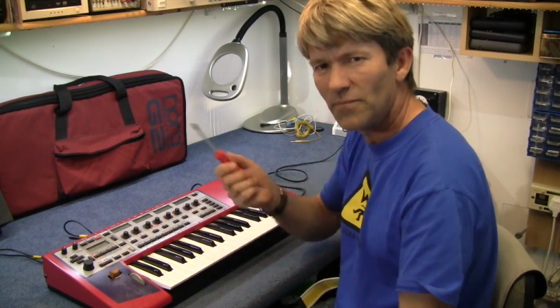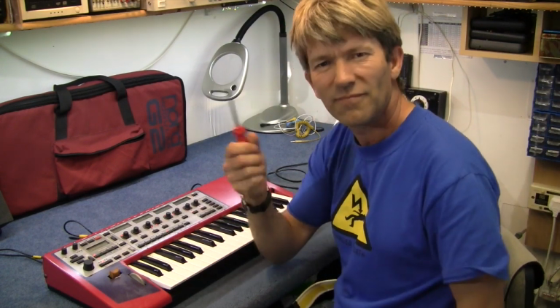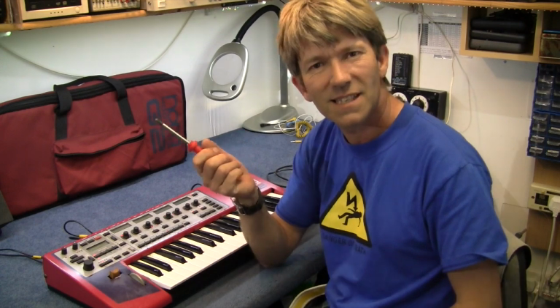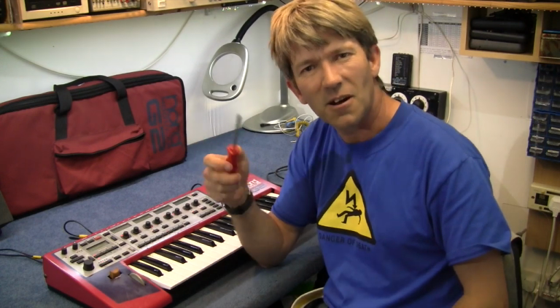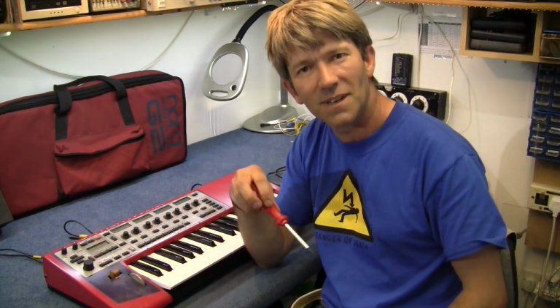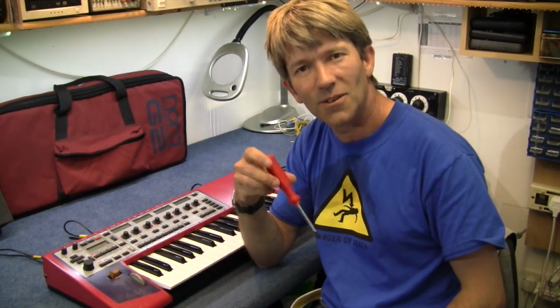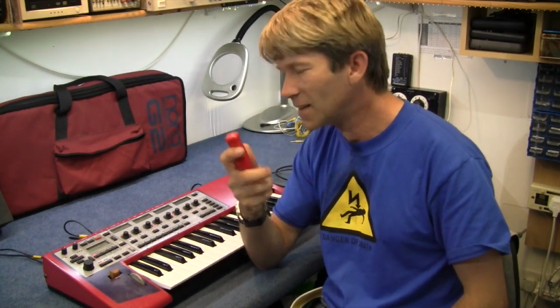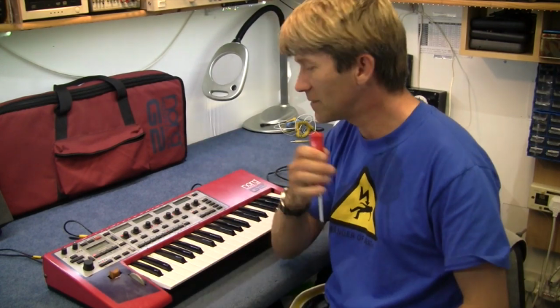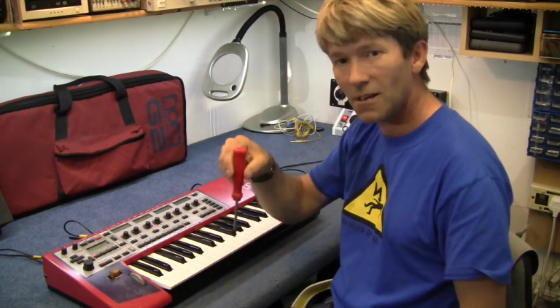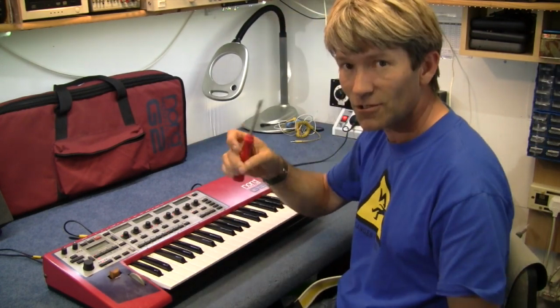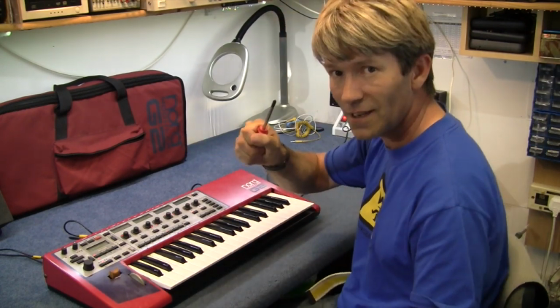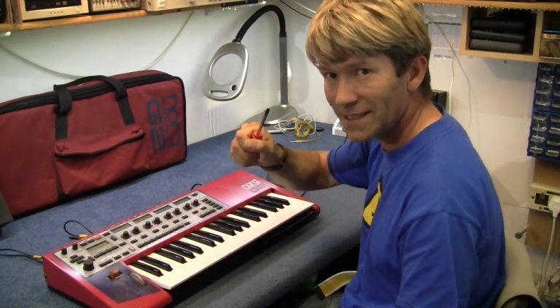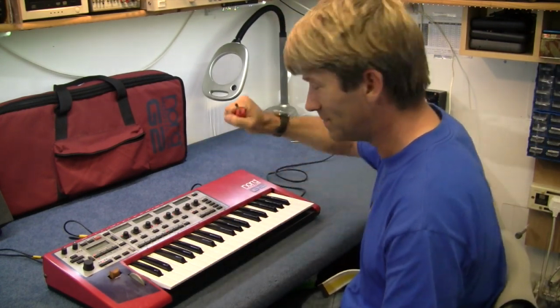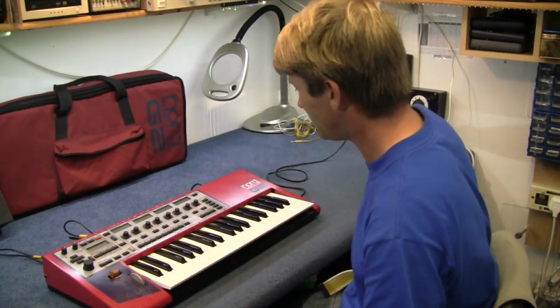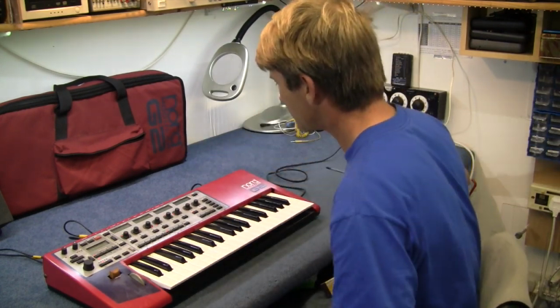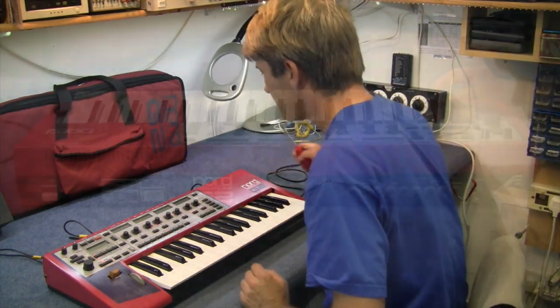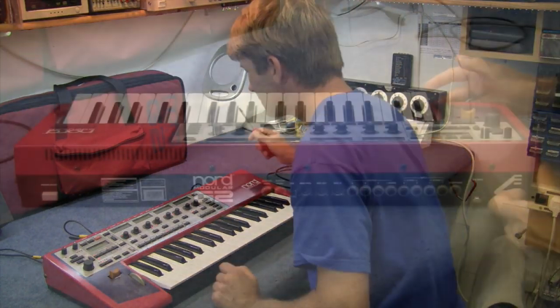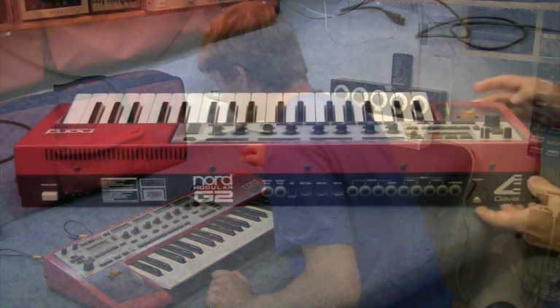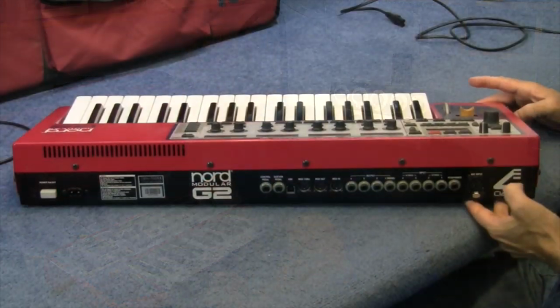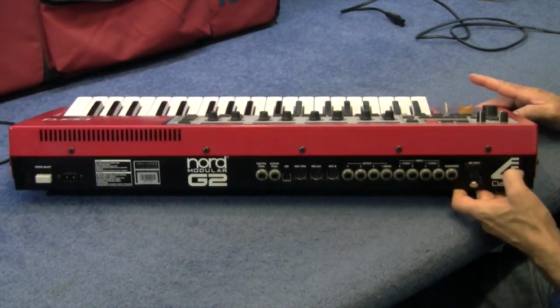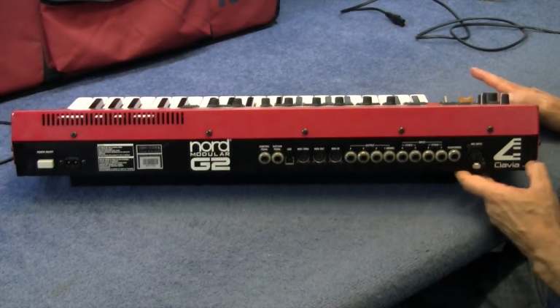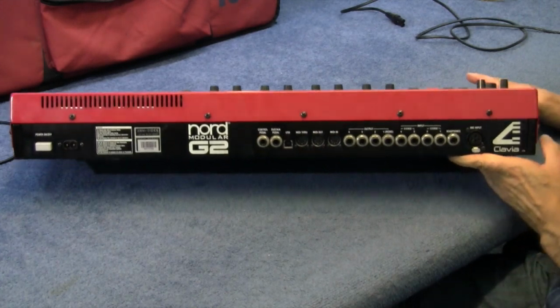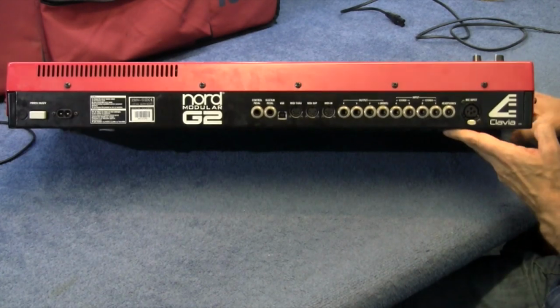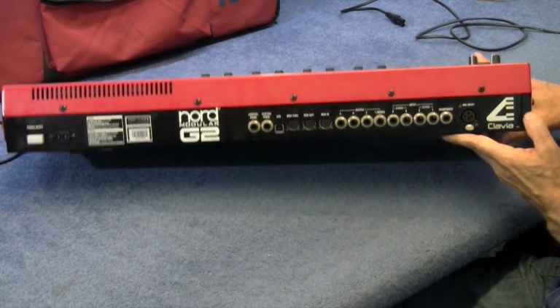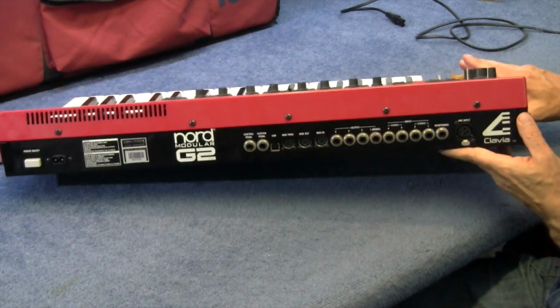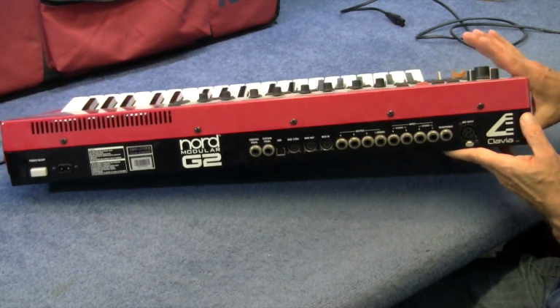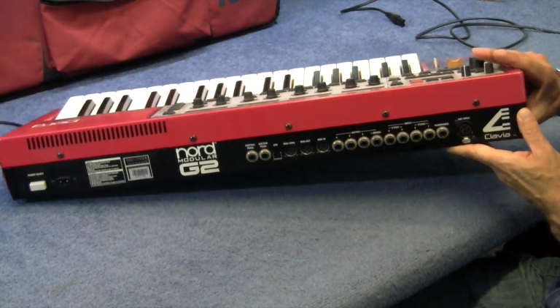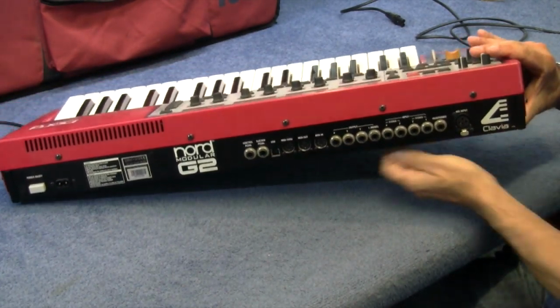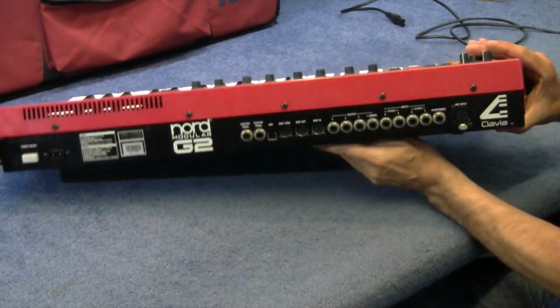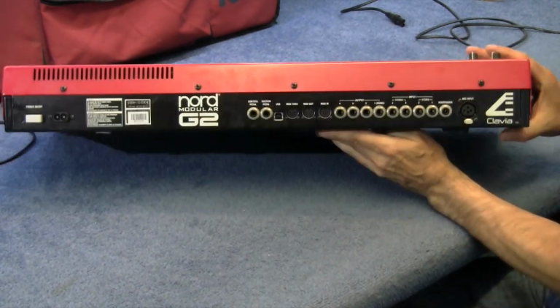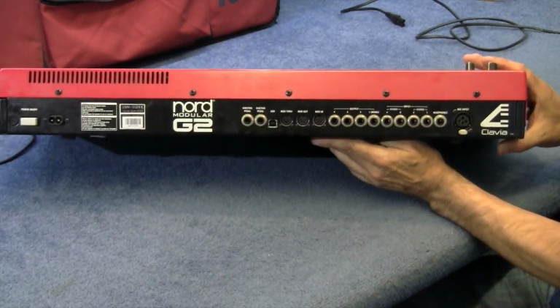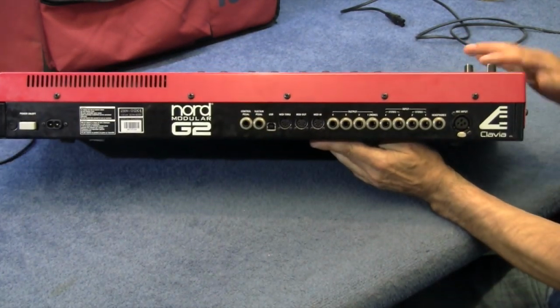Anyway, let's get it open and have a look in — screwdriver time. Before I go inside it, let me show you all the ins and outs on this thing.